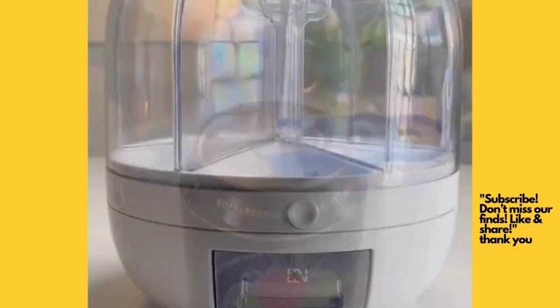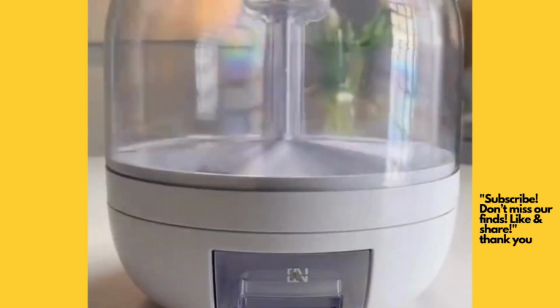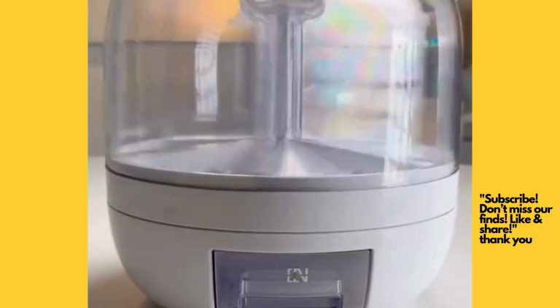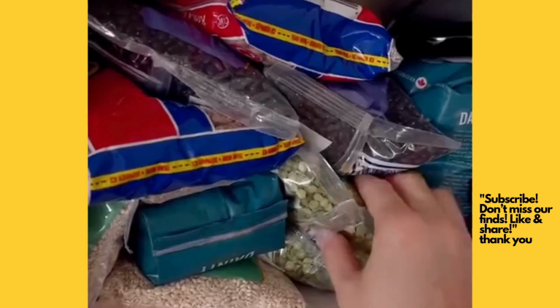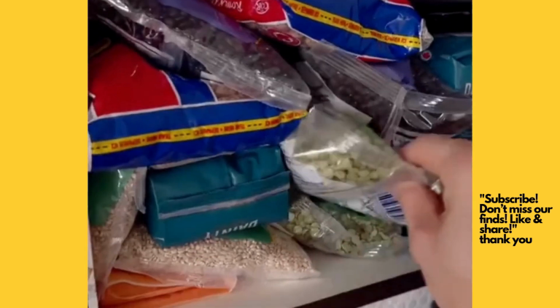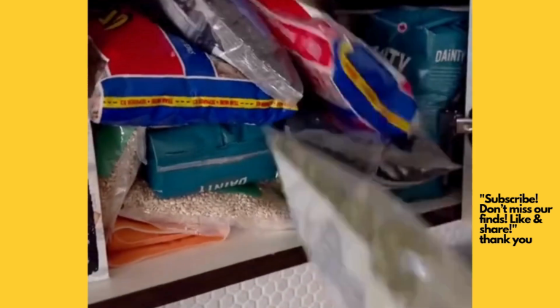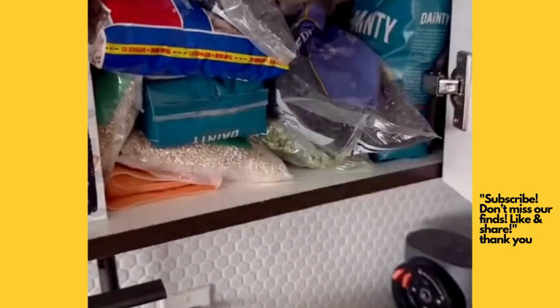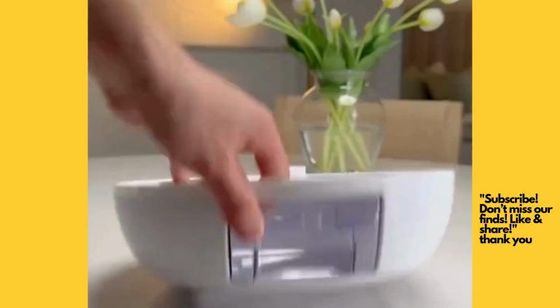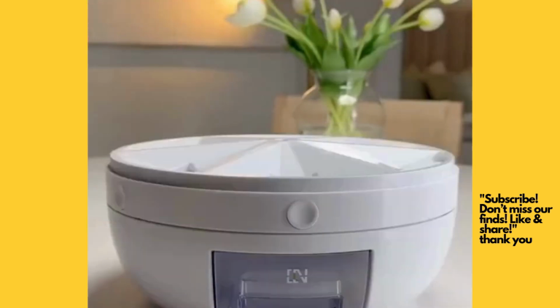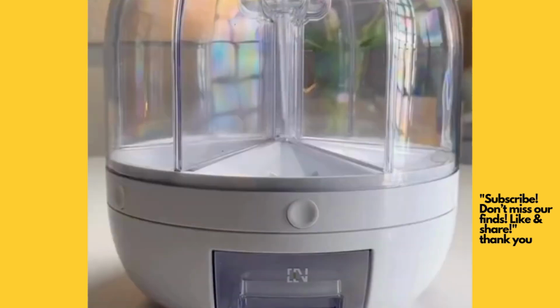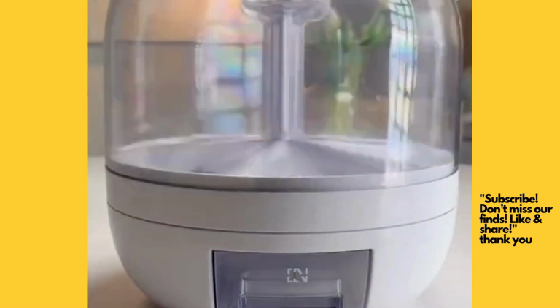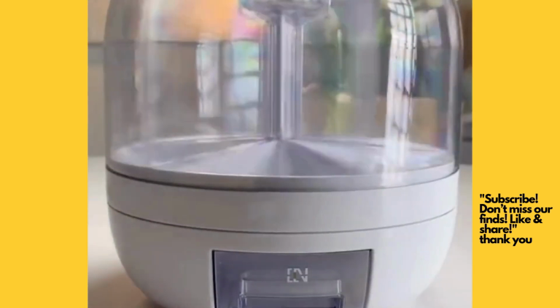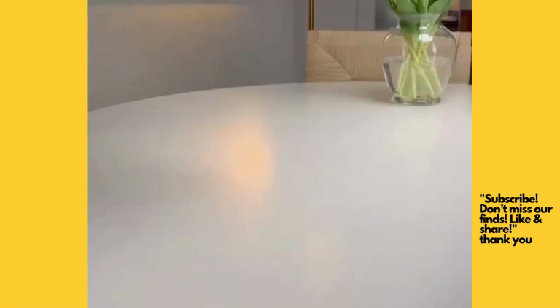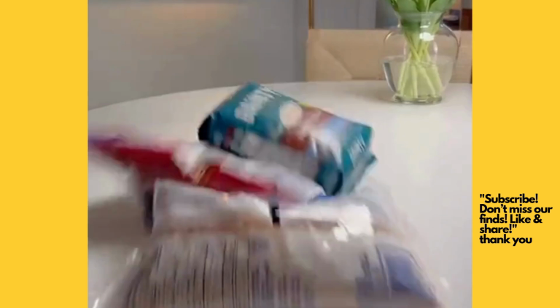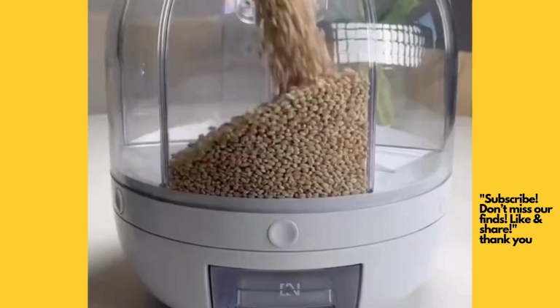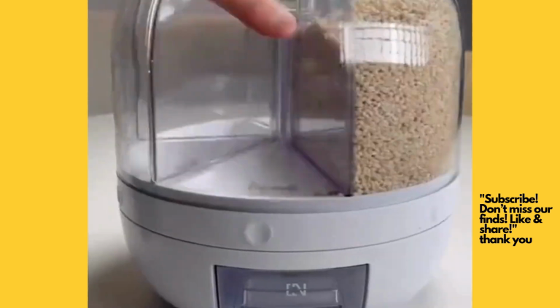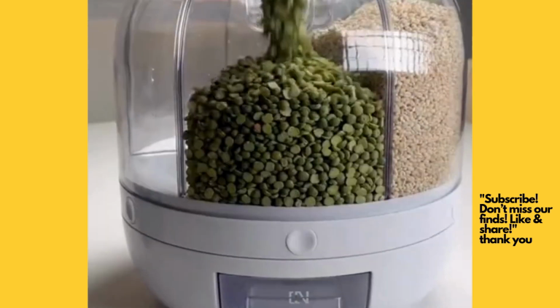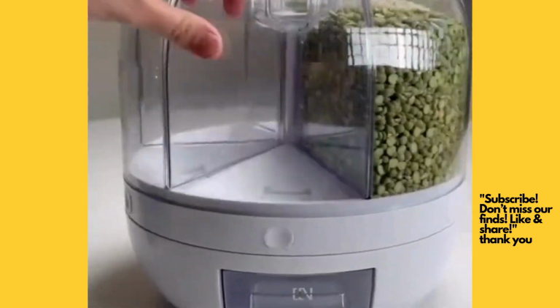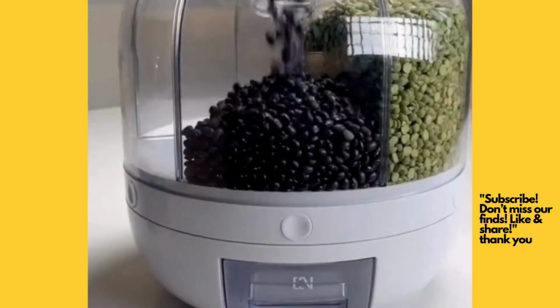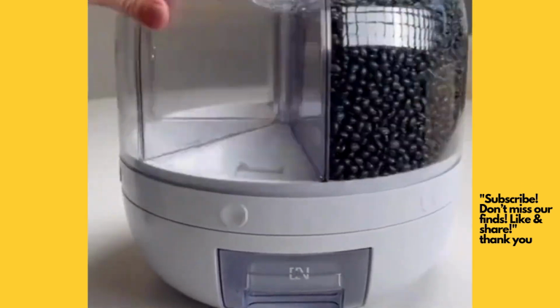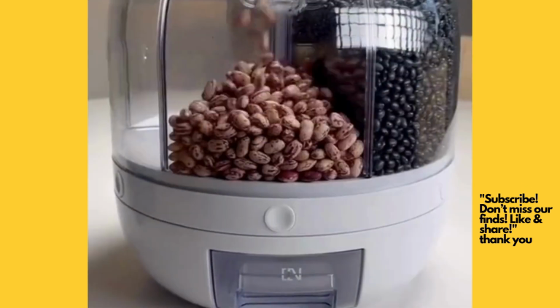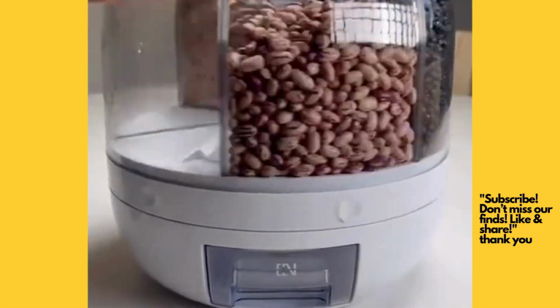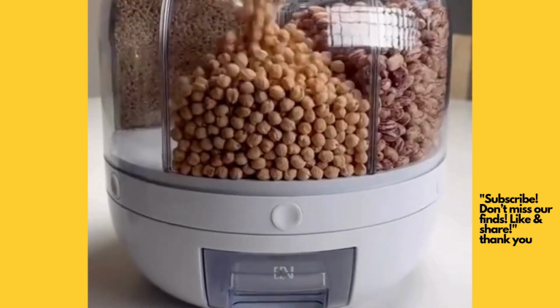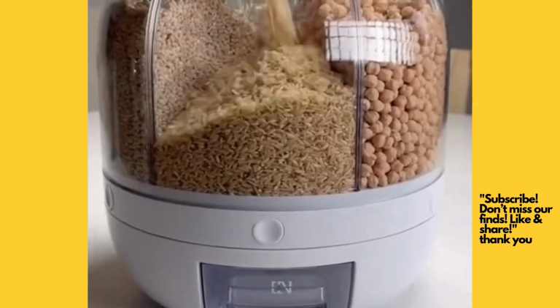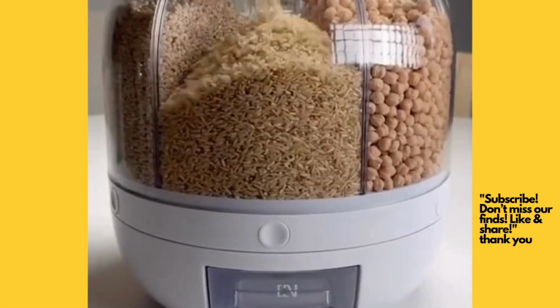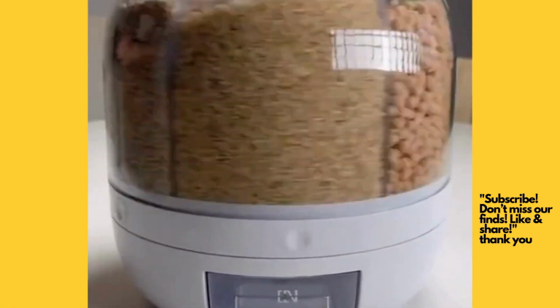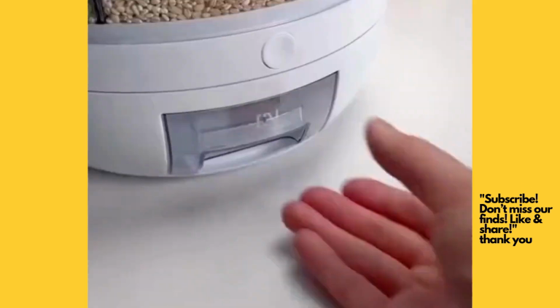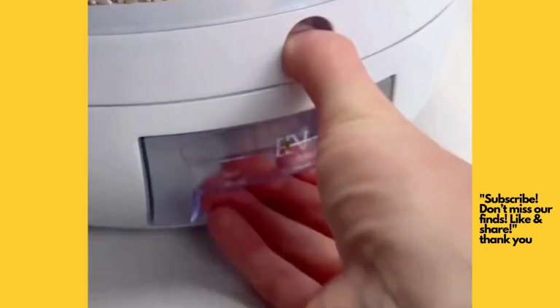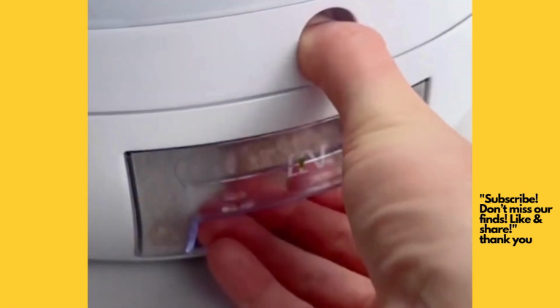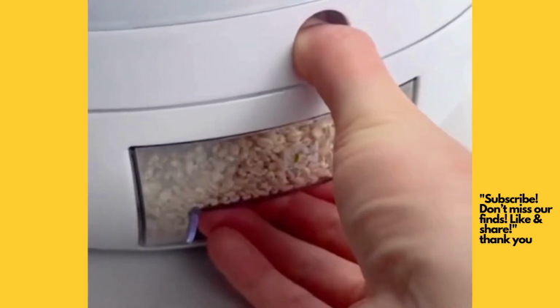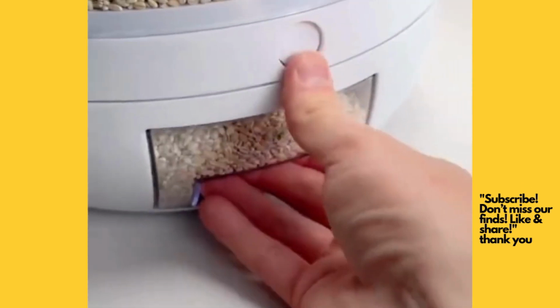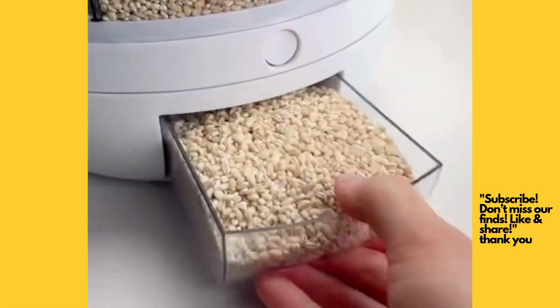If your pantry is a mess, this might be the best way to store your grains. This rotating legume storage system organizes six types of grains and lets you dispense them with the press of a button right into a removable container.